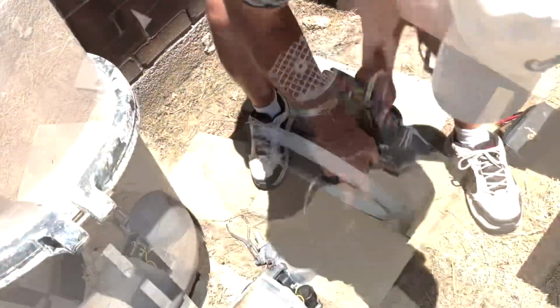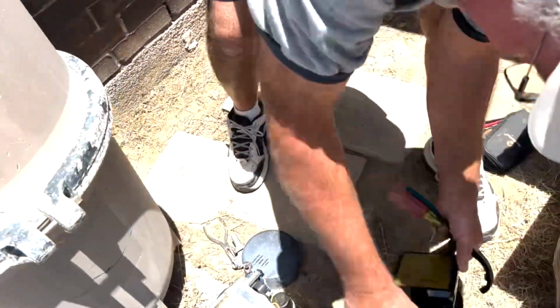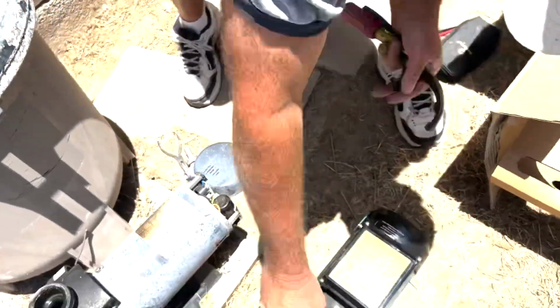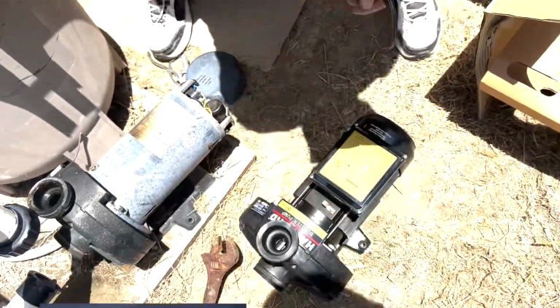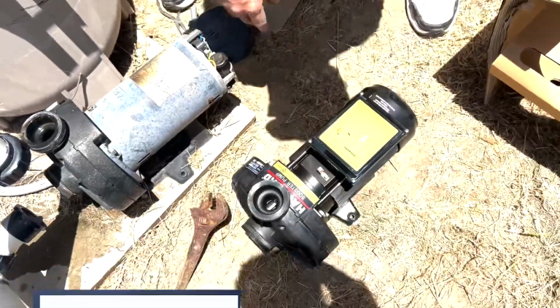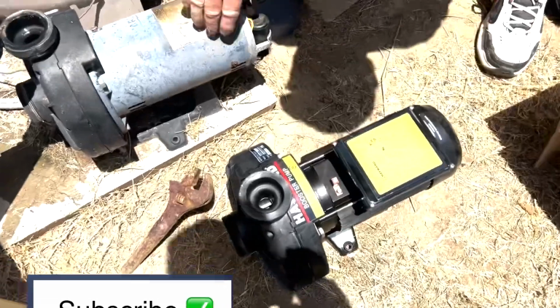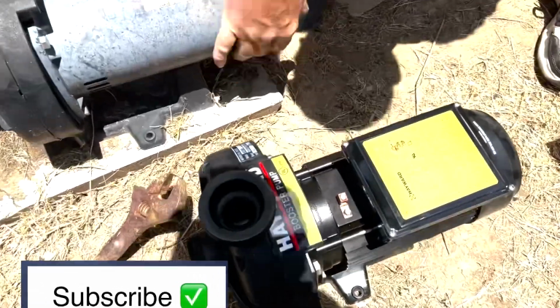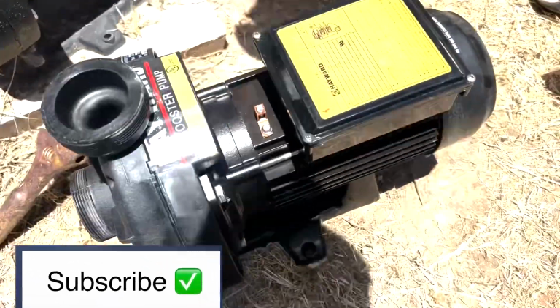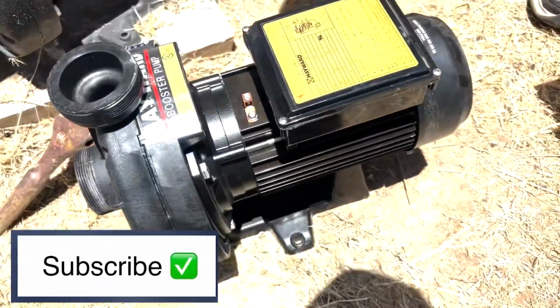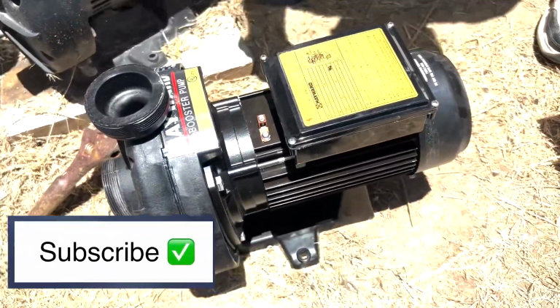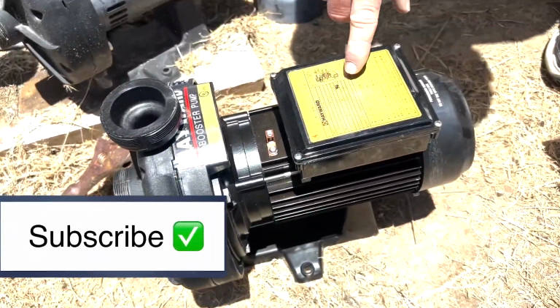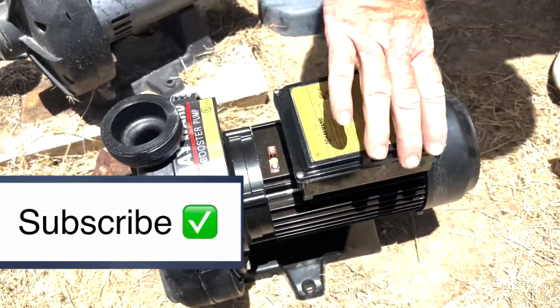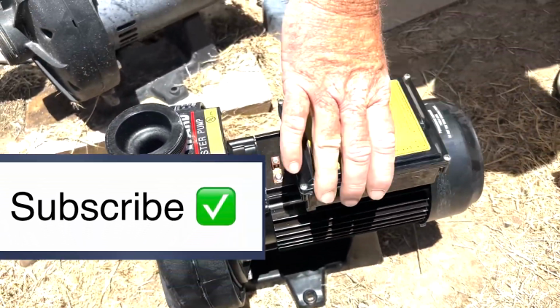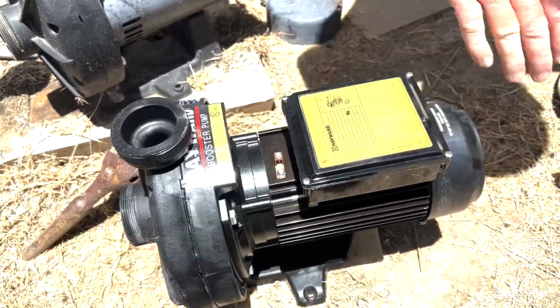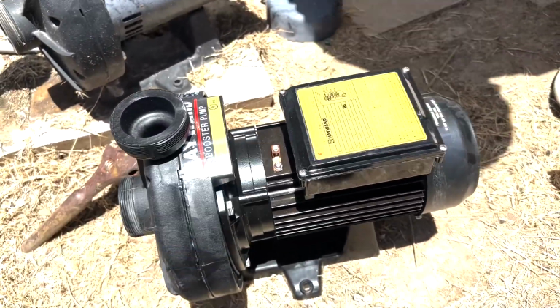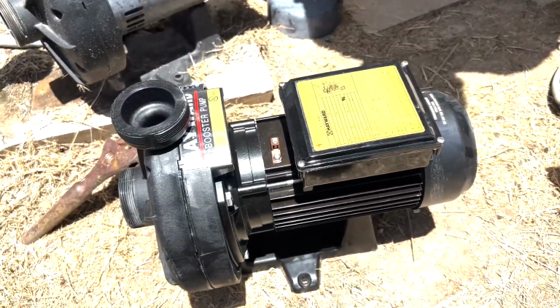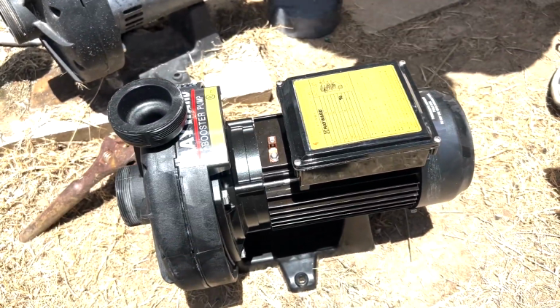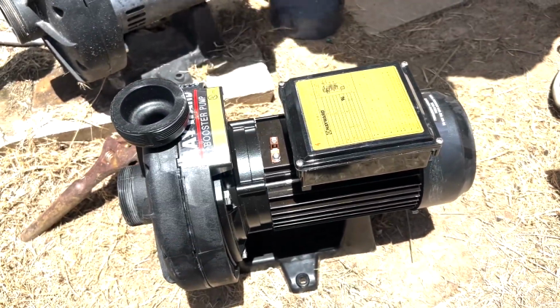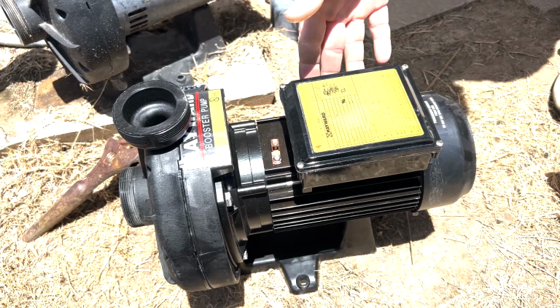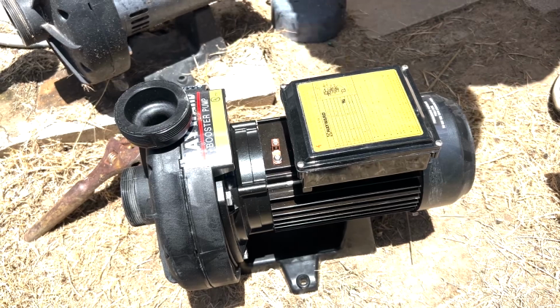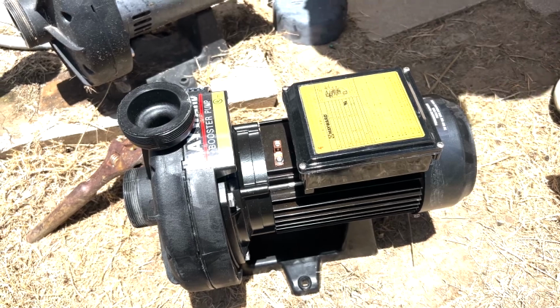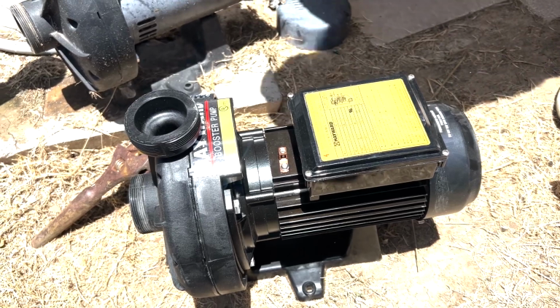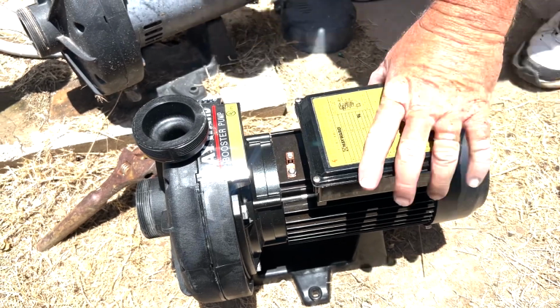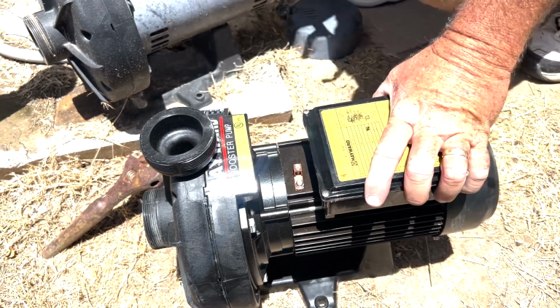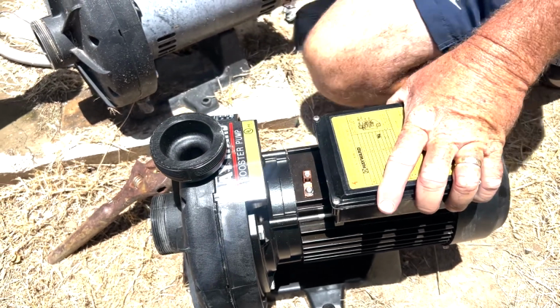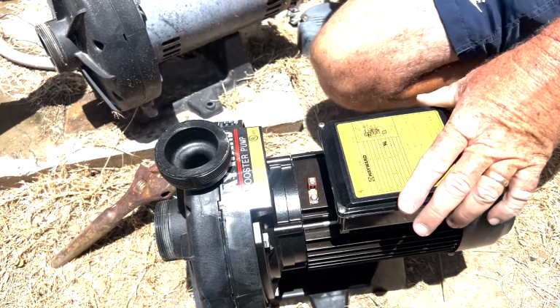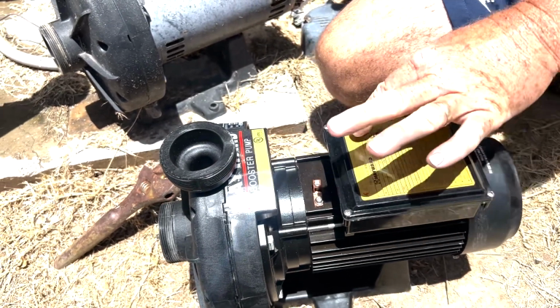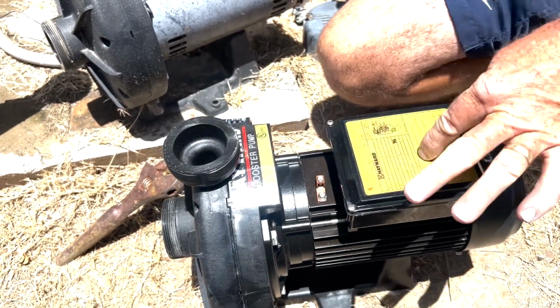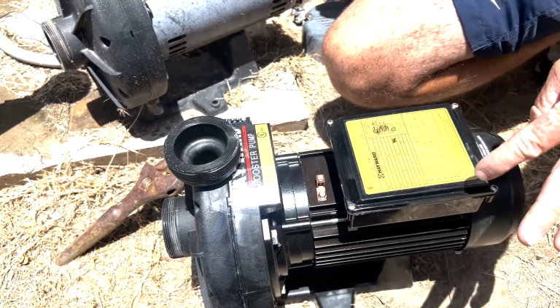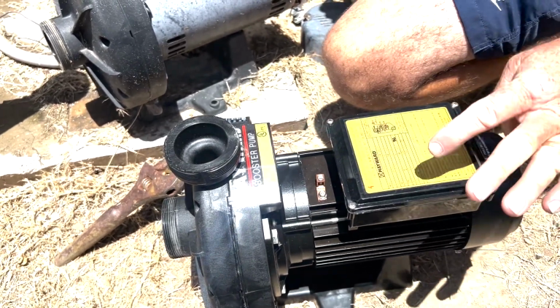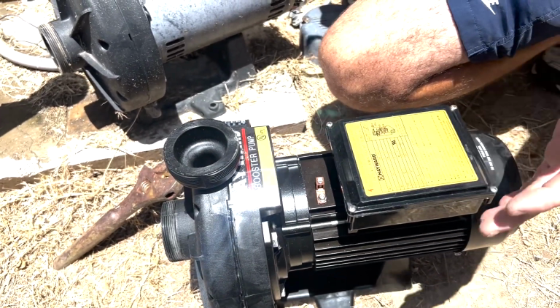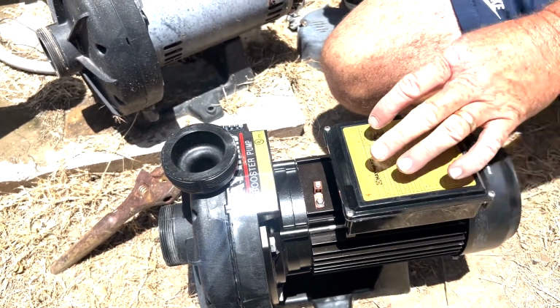This is the new Hayward motor pump — you can see it has the new motor on it. We'll do the wiring first because that's what you guys are really the most concerned about.